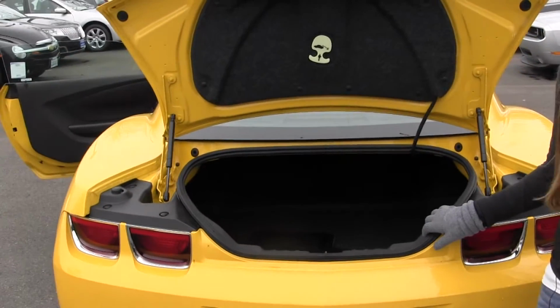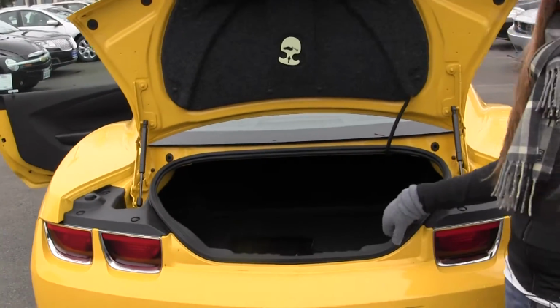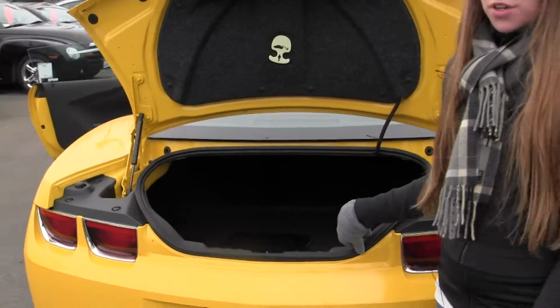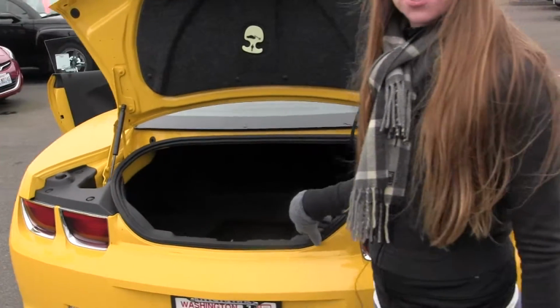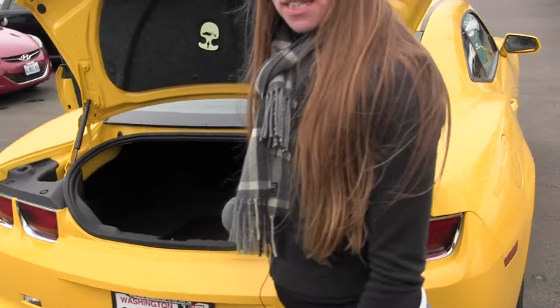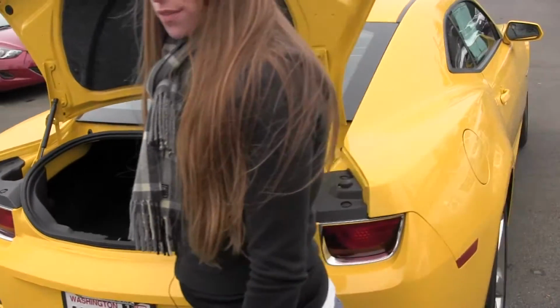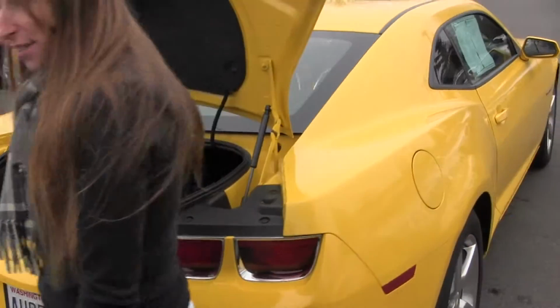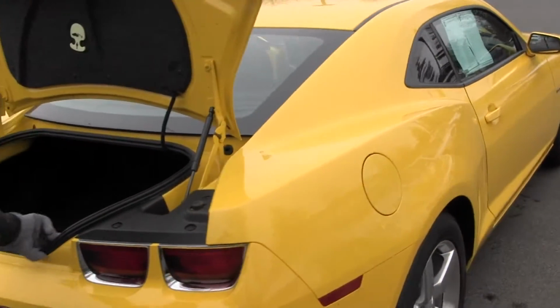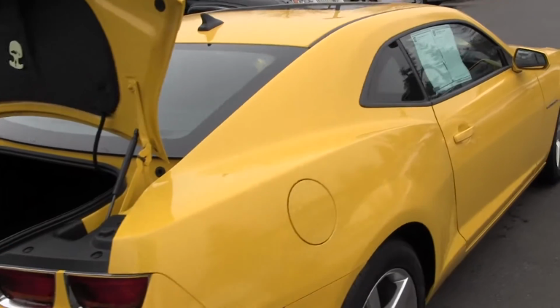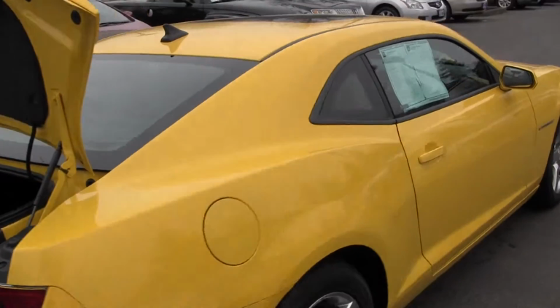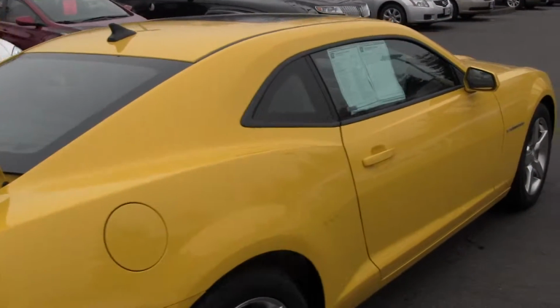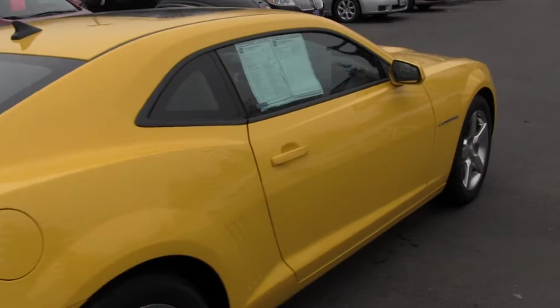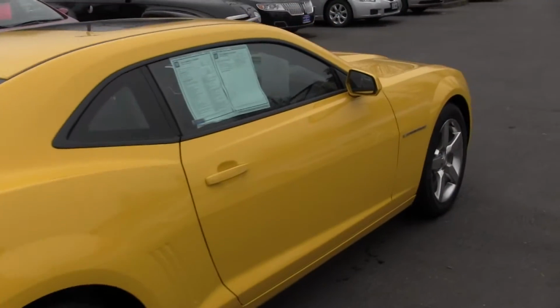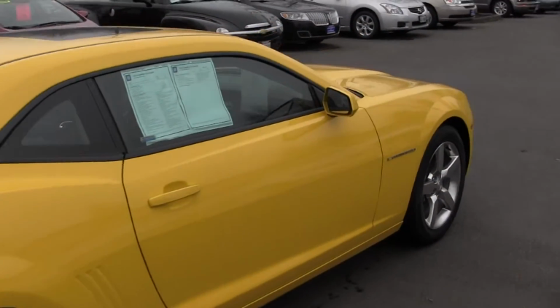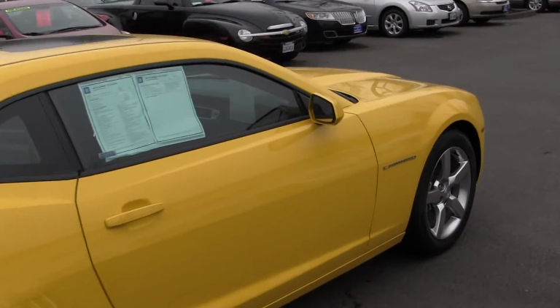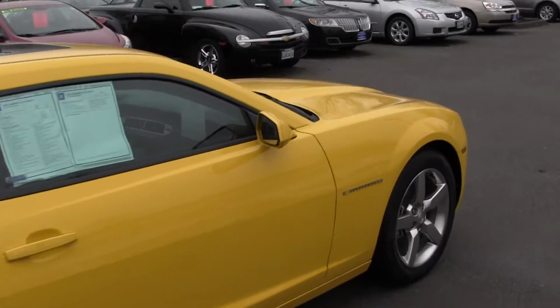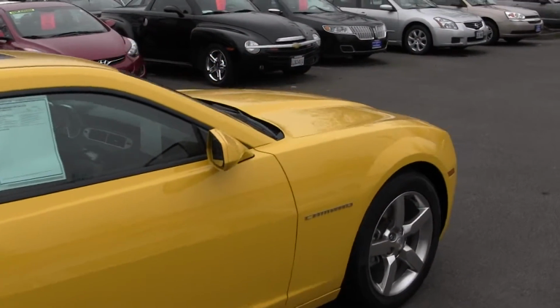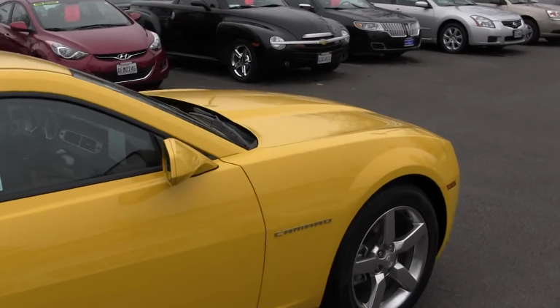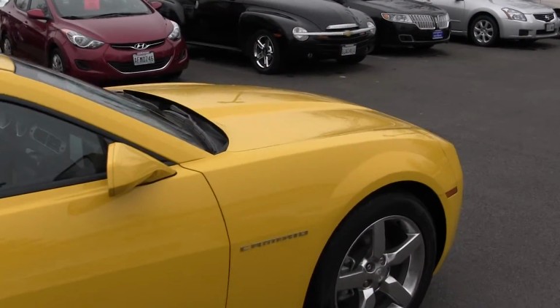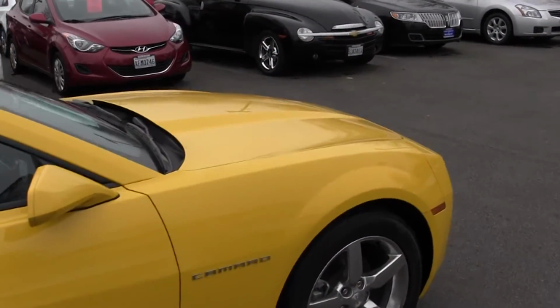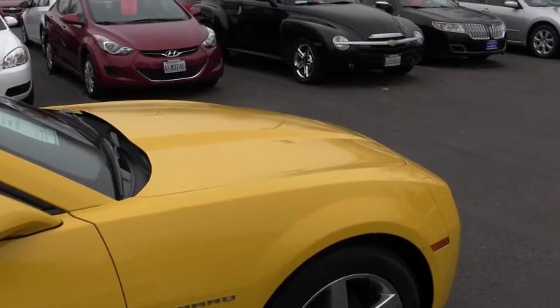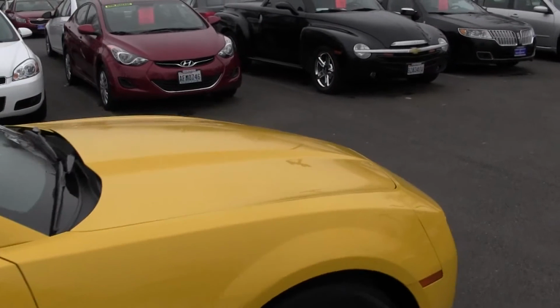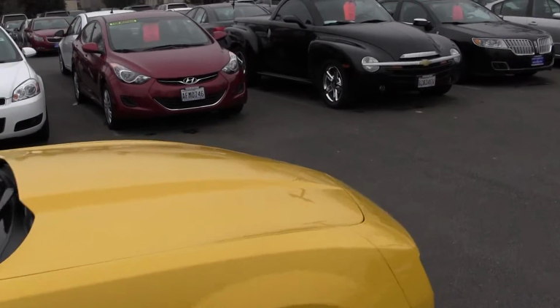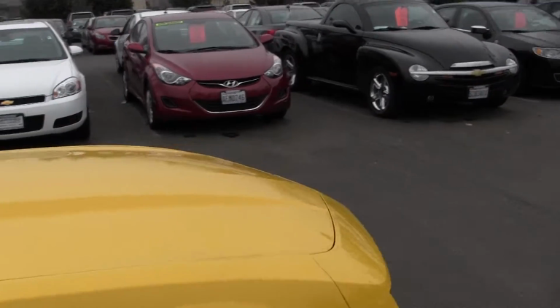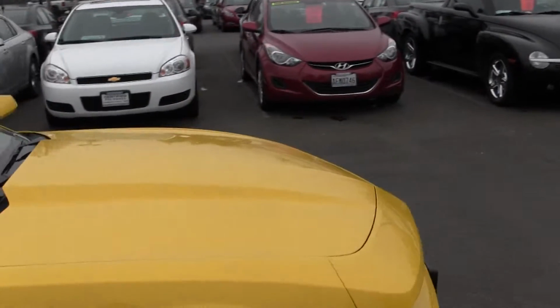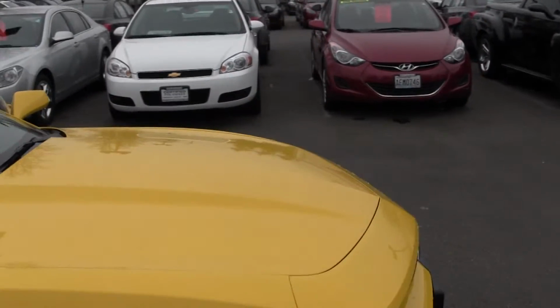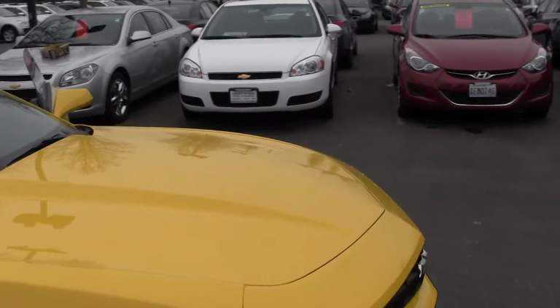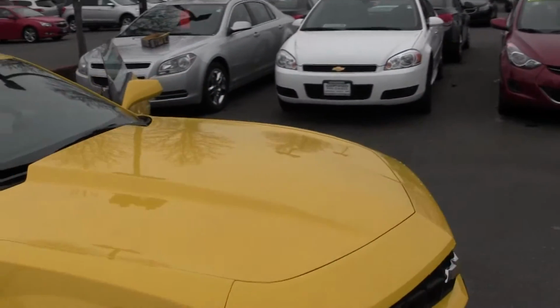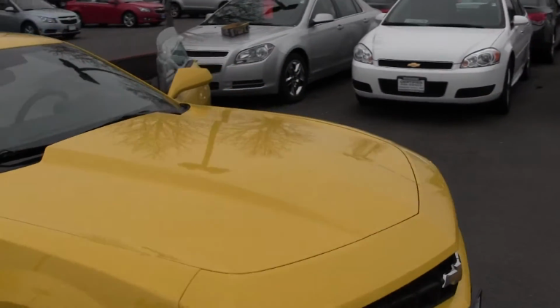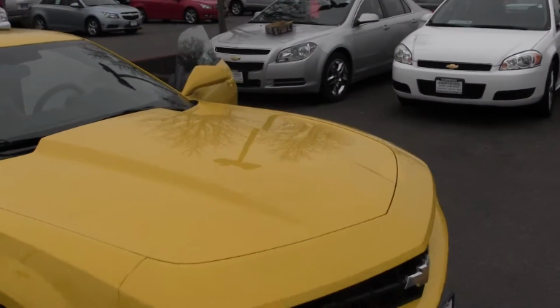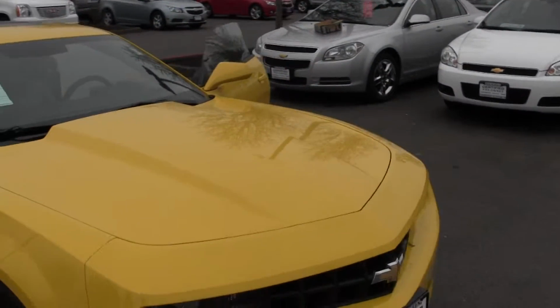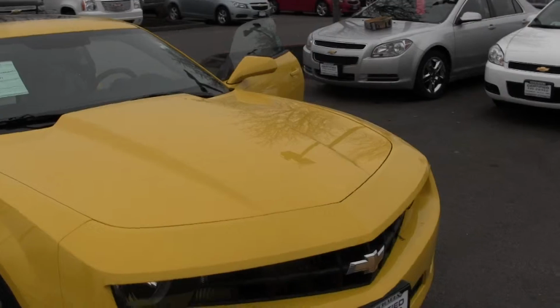All of our inventory goes through an extensive service and safety inspection and are beautifully detailed so you can purchase with confidence. Give us a call today to set up a test drive with one of our professional sales representatives at 425-427-0101.